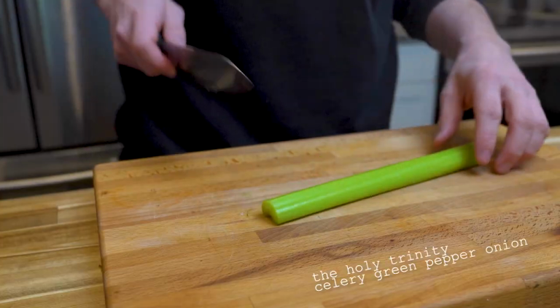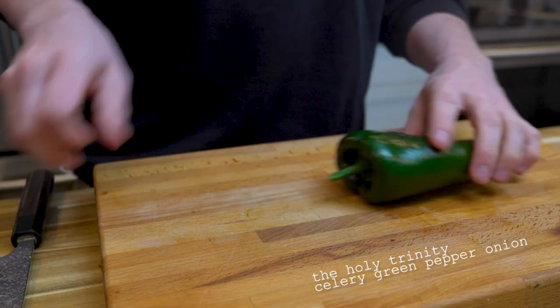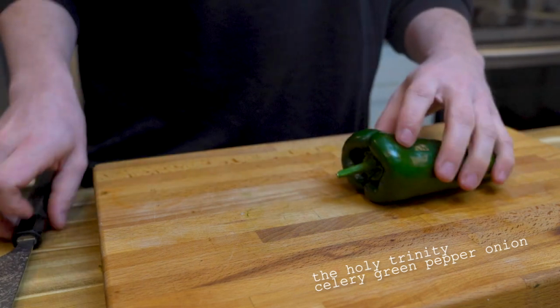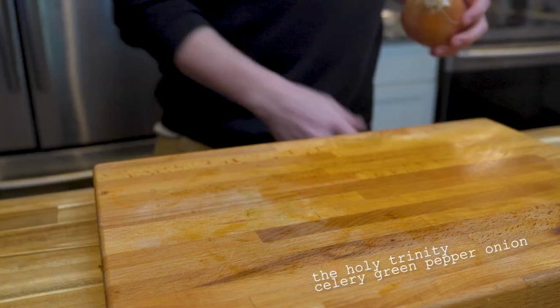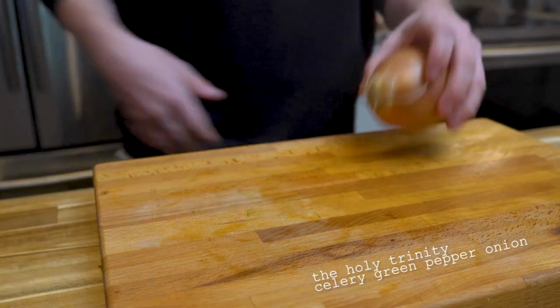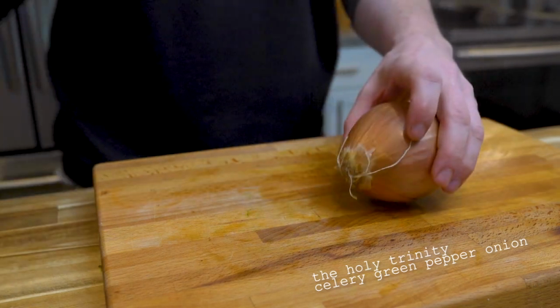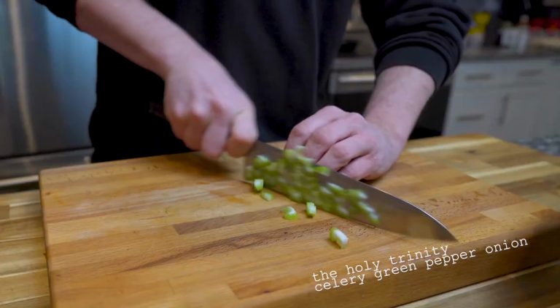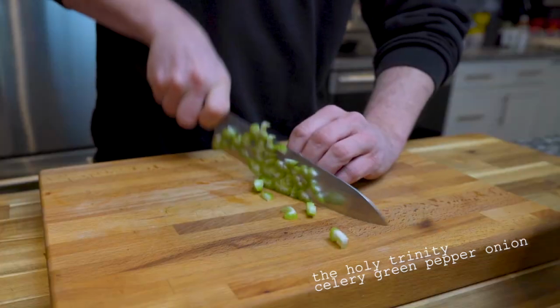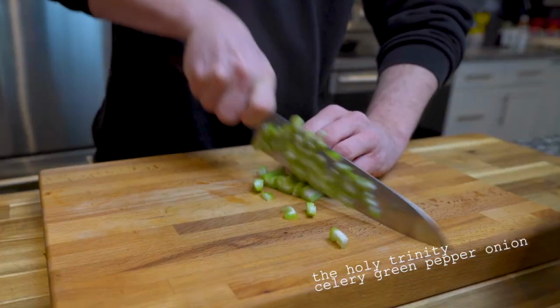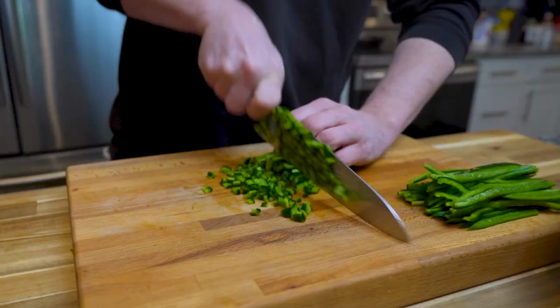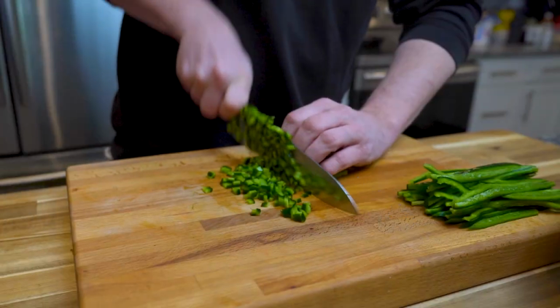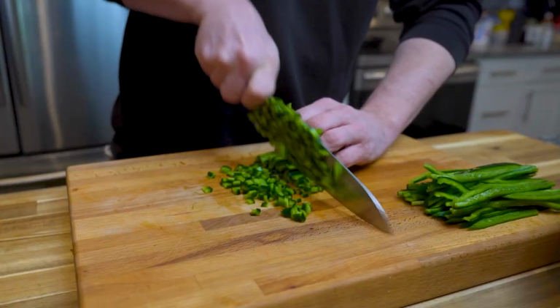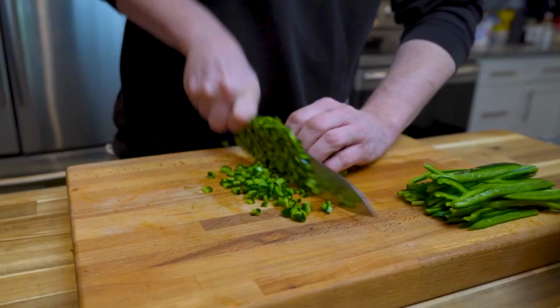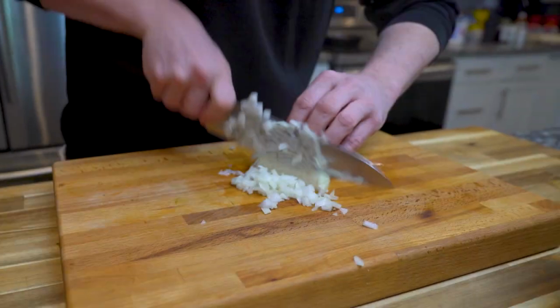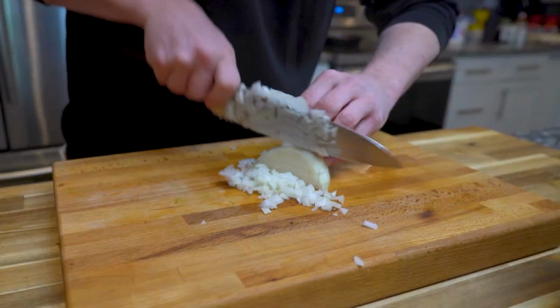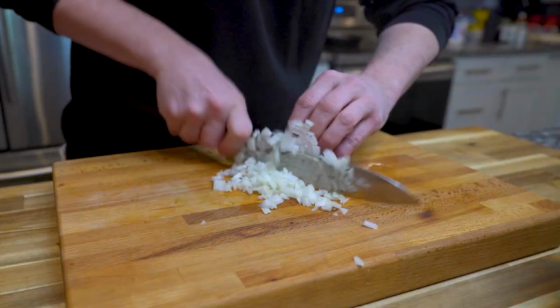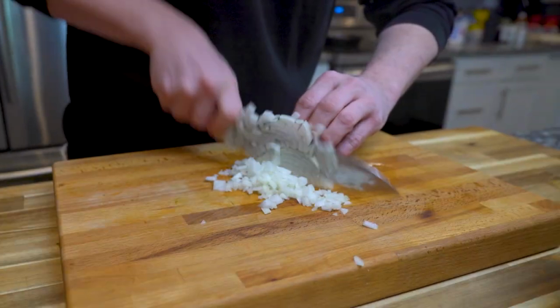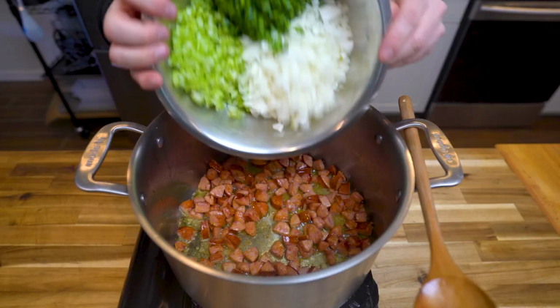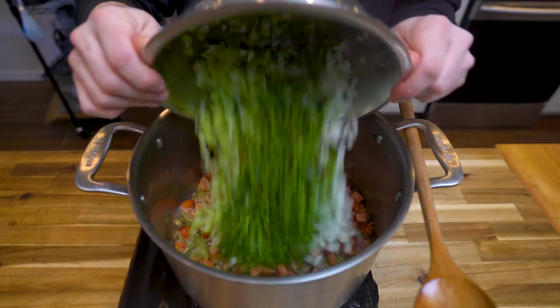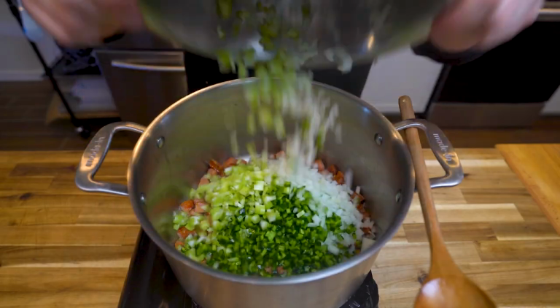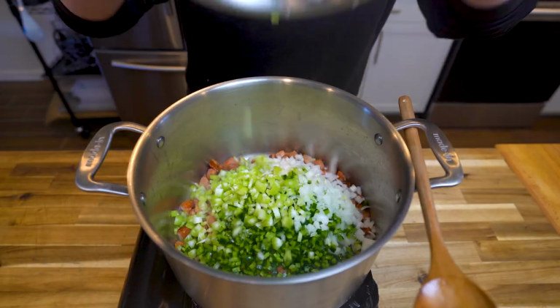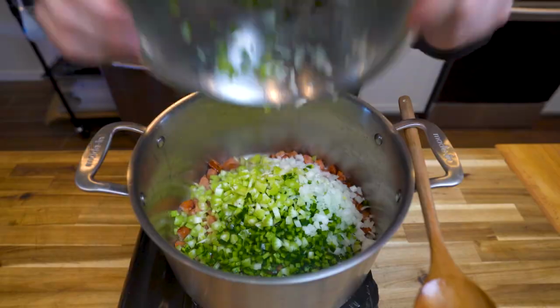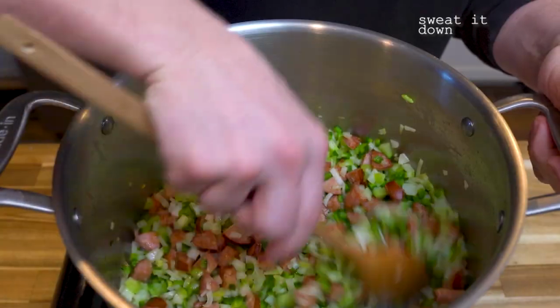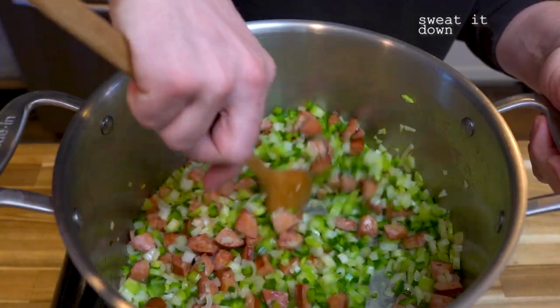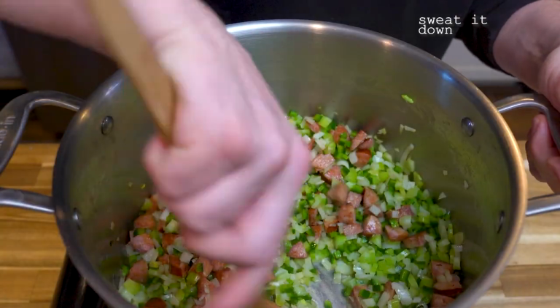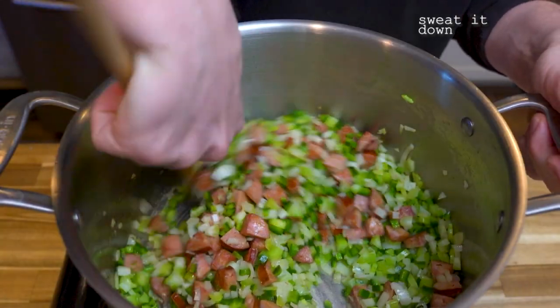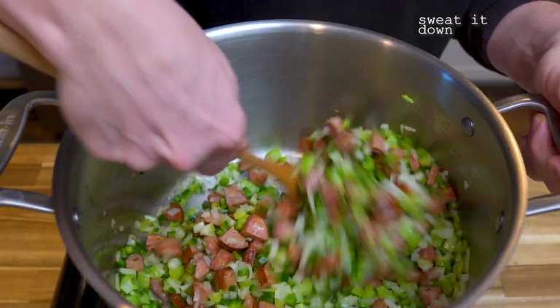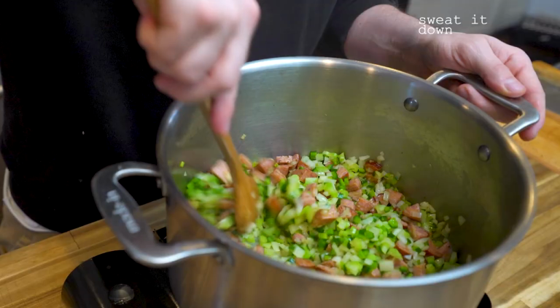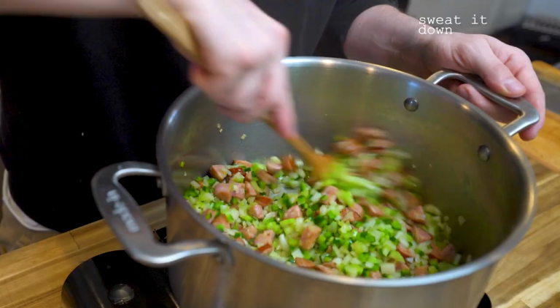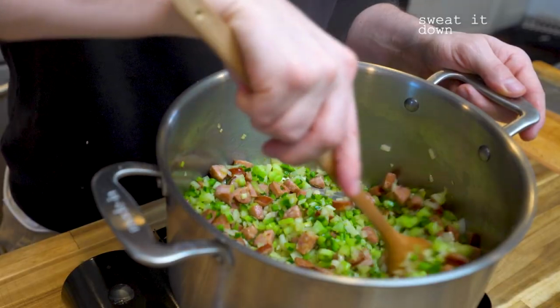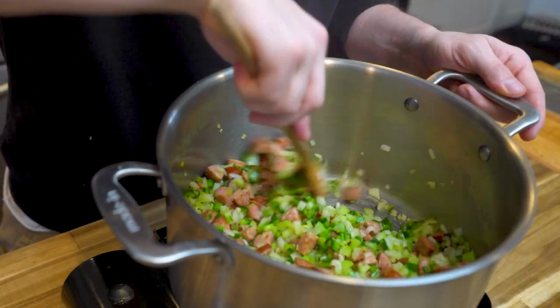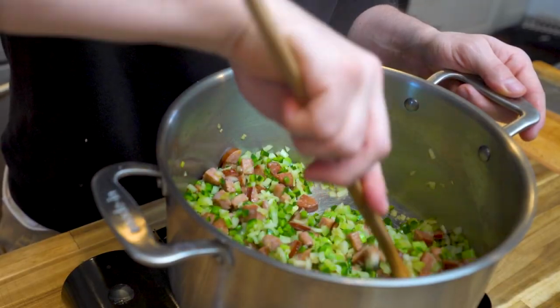The Holy Trinity is essential, which is celery, green peppers, and onions. Toss those in the same pot as the andouille and sweat them down.